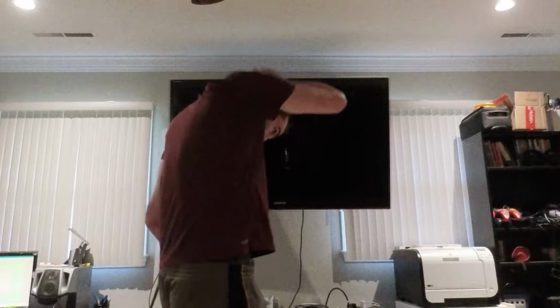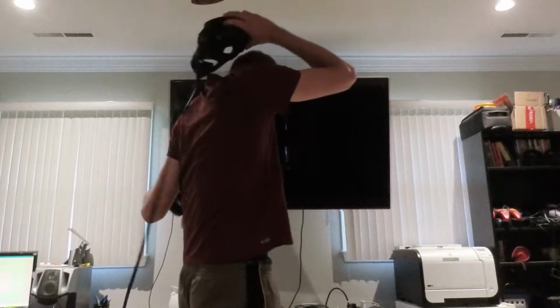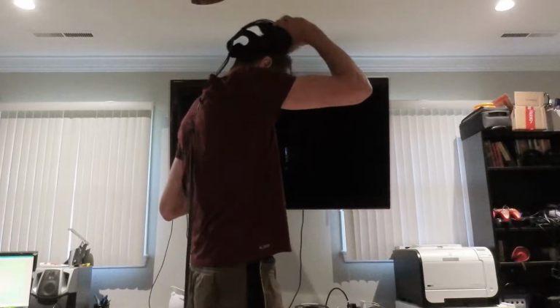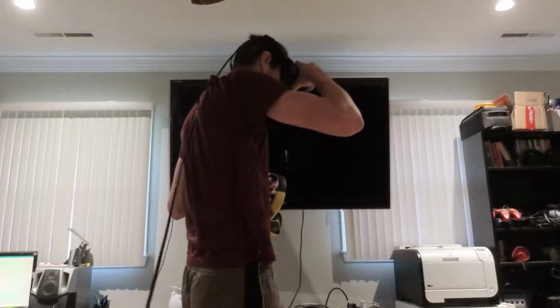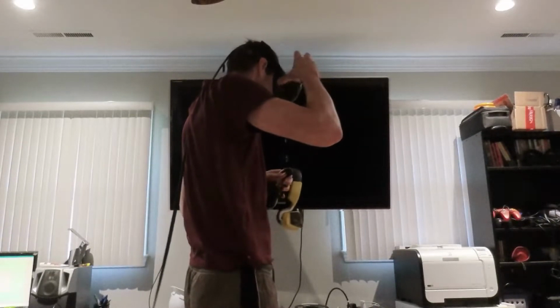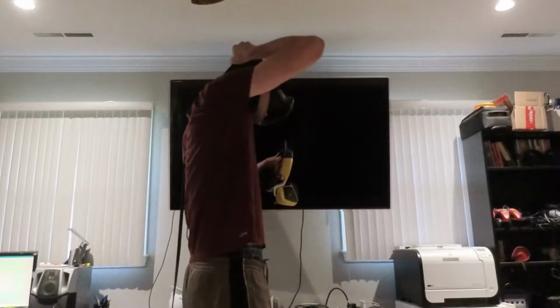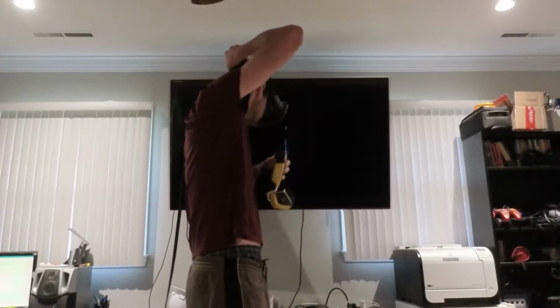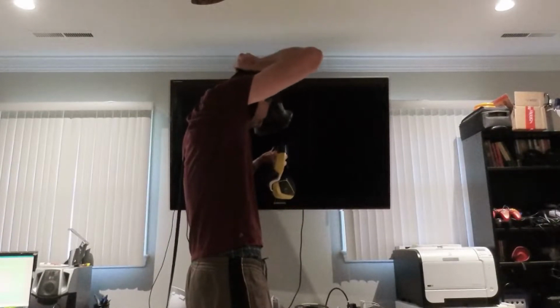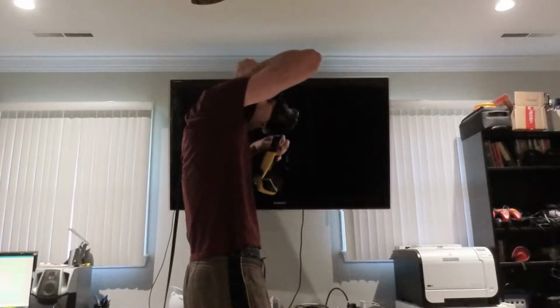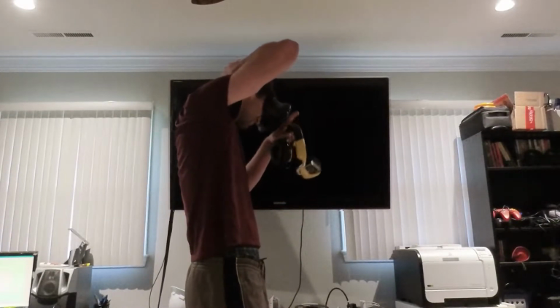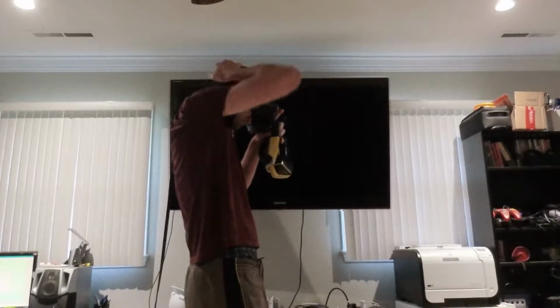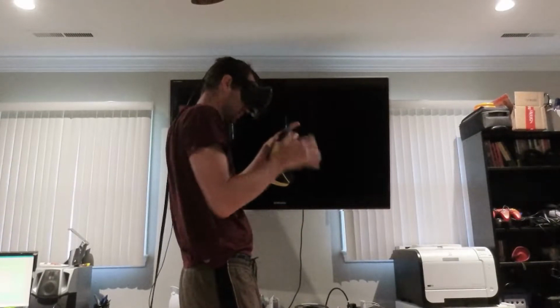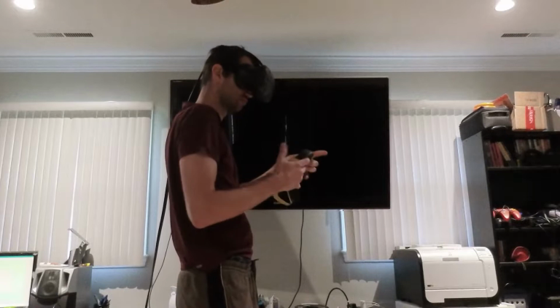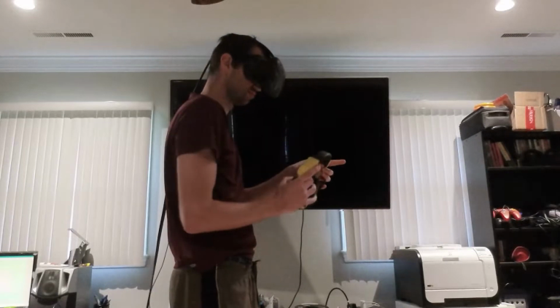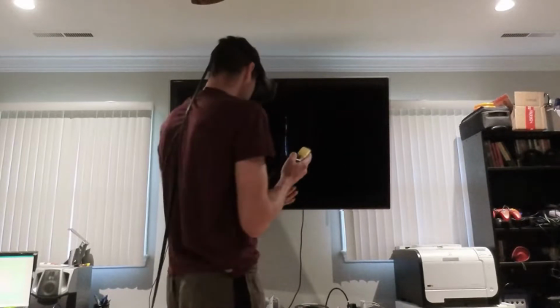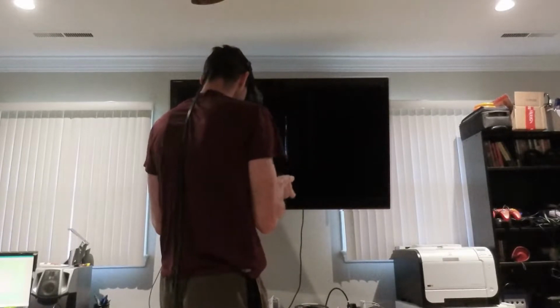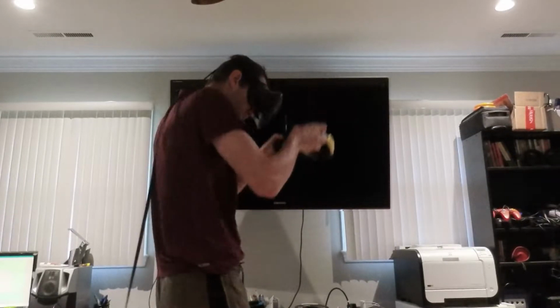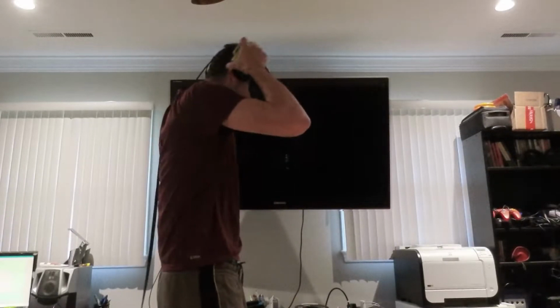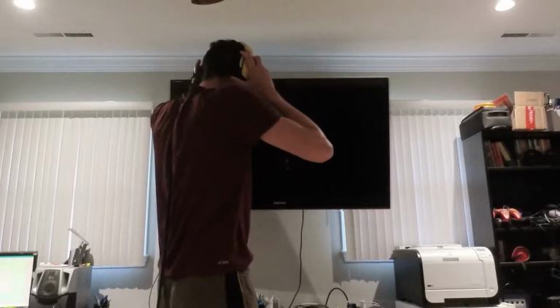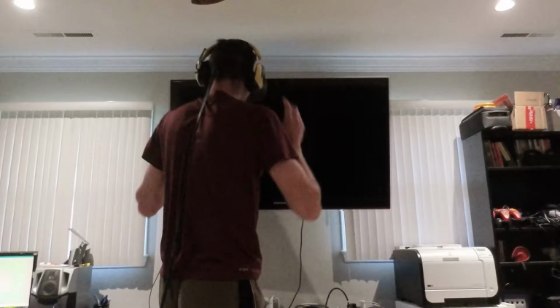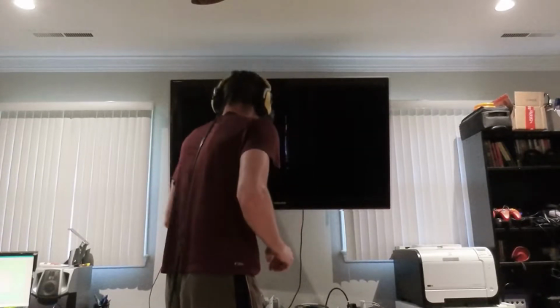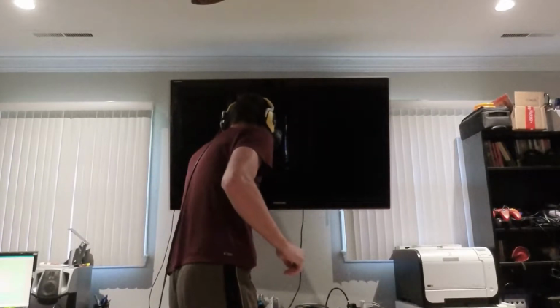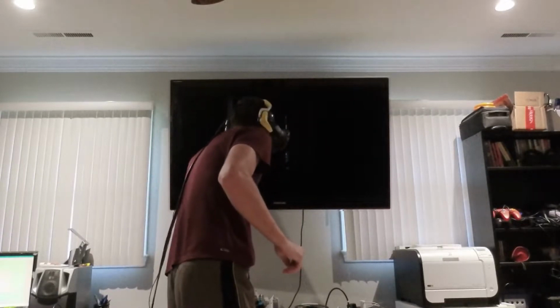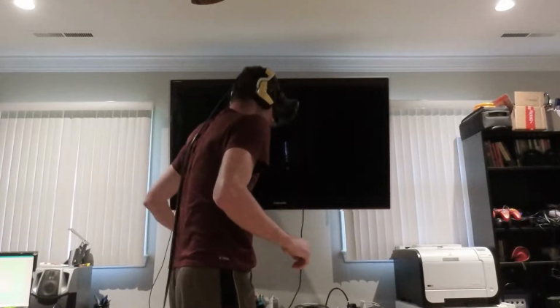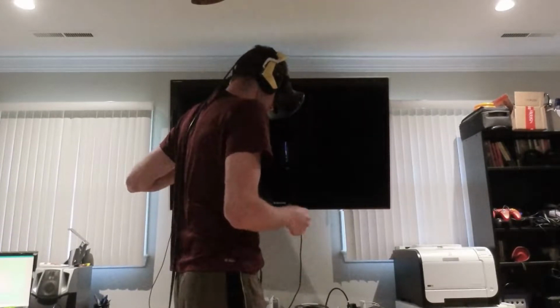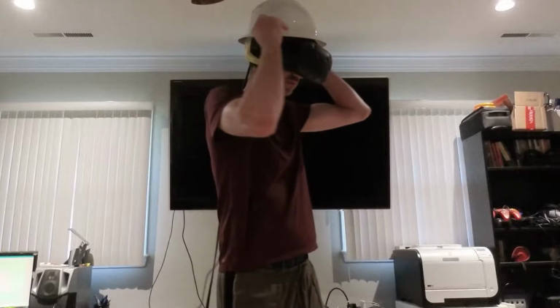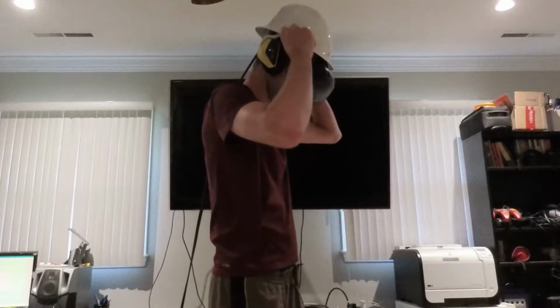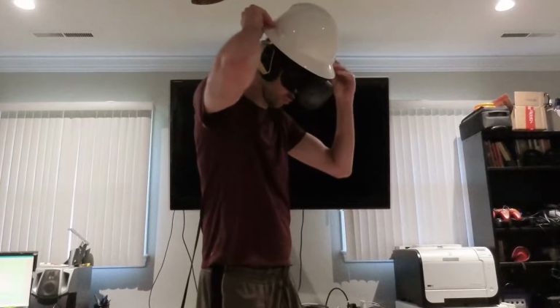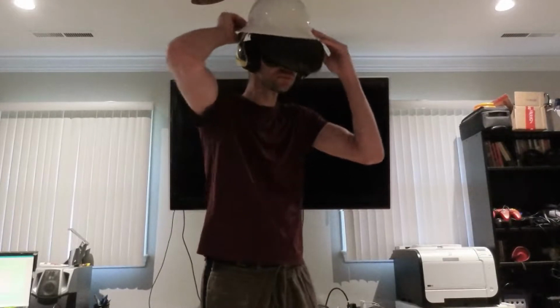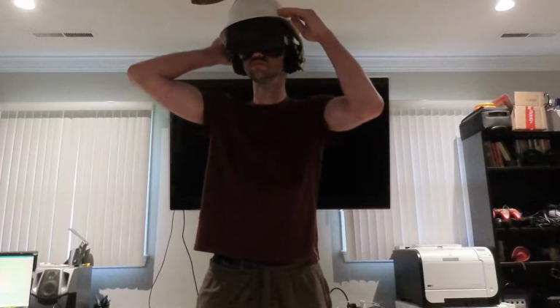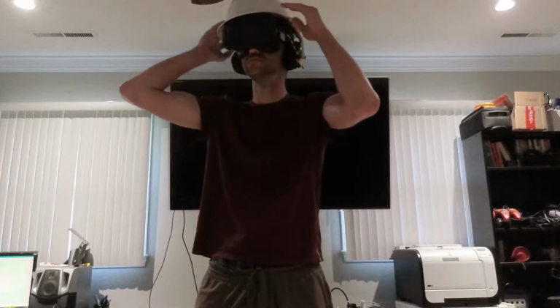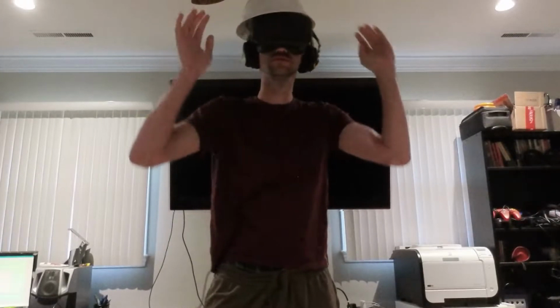I enjoy VR stuff, but virtual beers do not cut it. It's also difficult to navigate to a real-life beer when there's a gaming monitor strapped to your face. You may be thinking, why not get a beer helmet? If those guys at baseball games wear them, they must be cool.